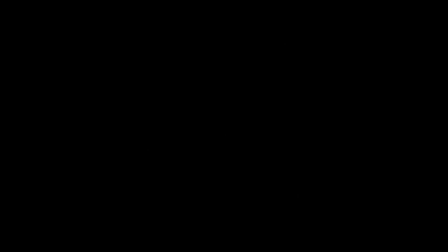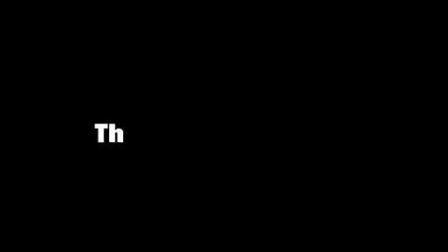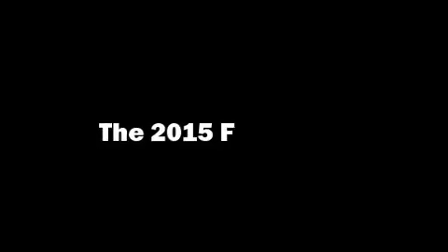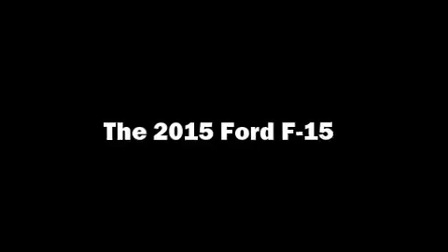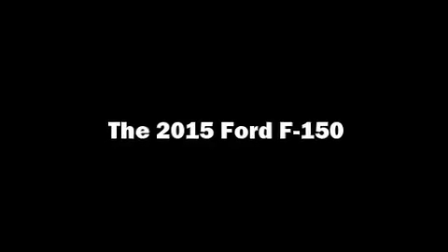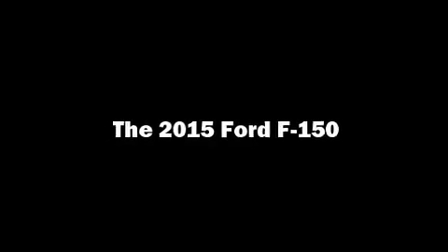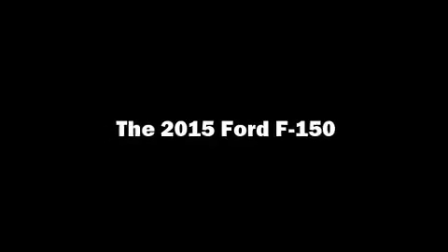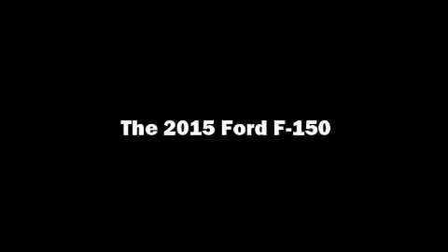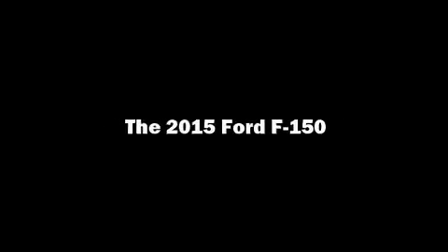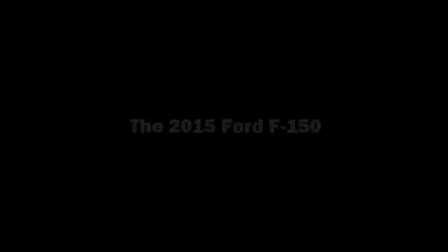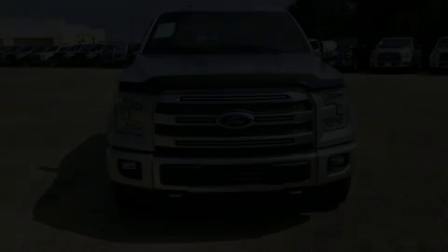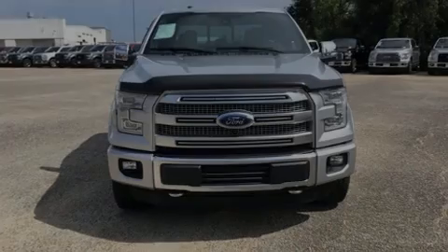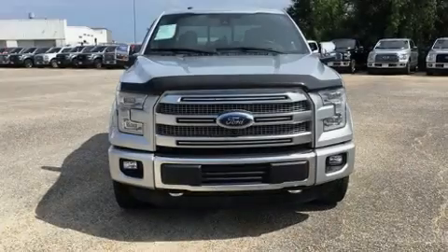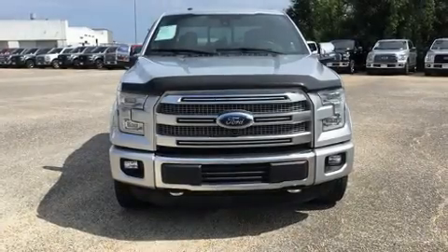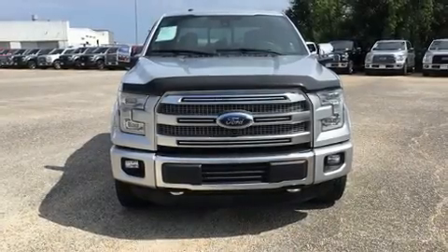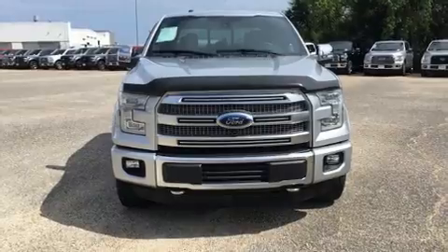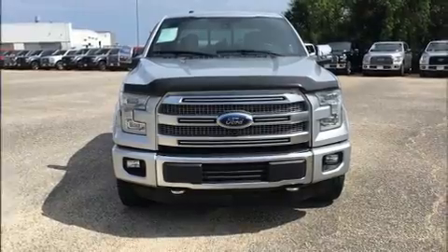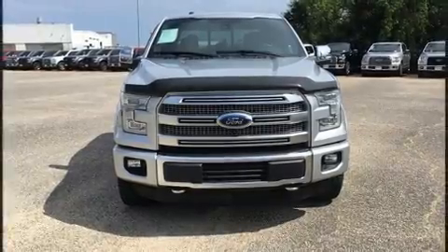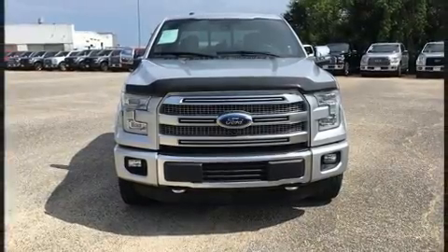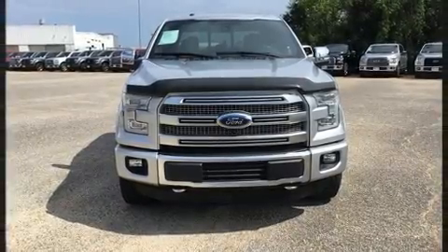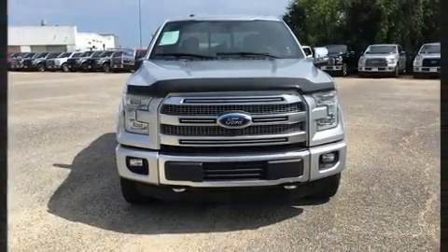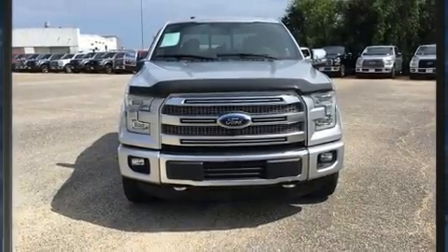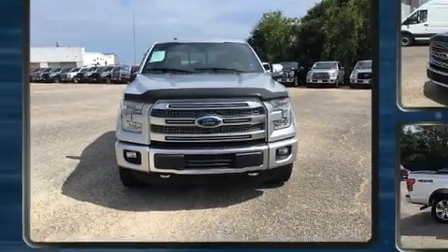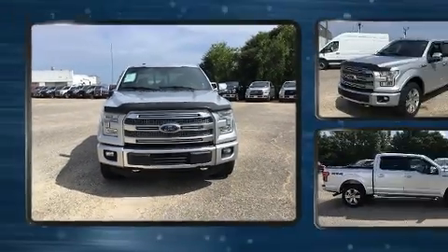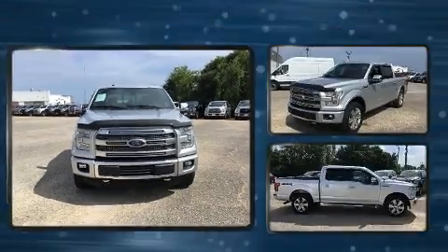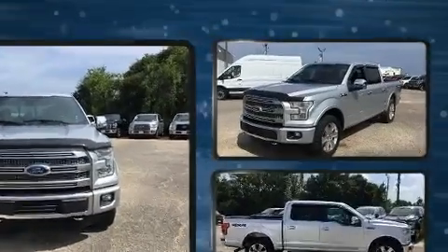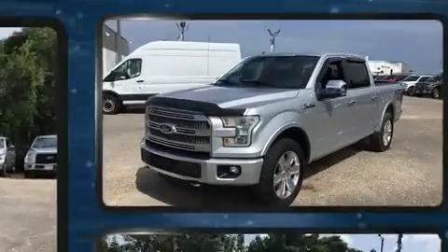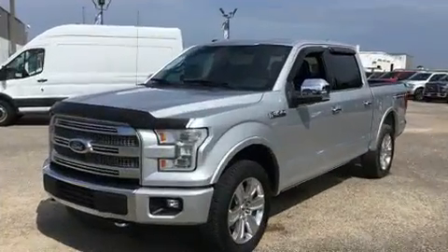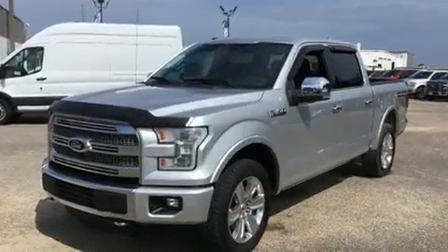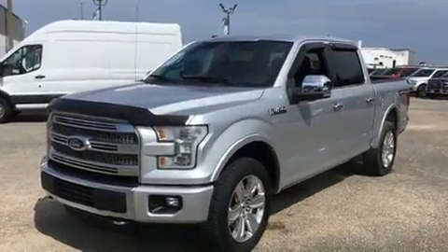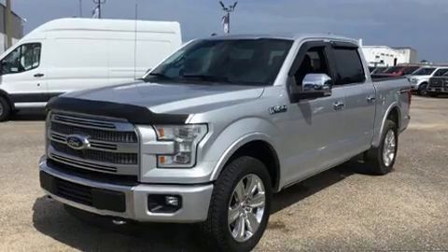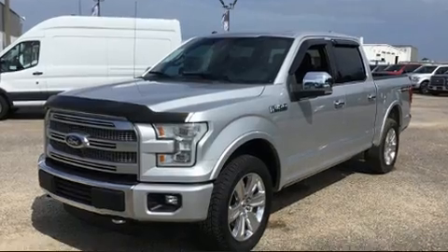Sensibility and practicality define the 2015 Ford F-150. It features an automatic transmission, four-wheel drive, and a five-liter eight-cylinder engine.